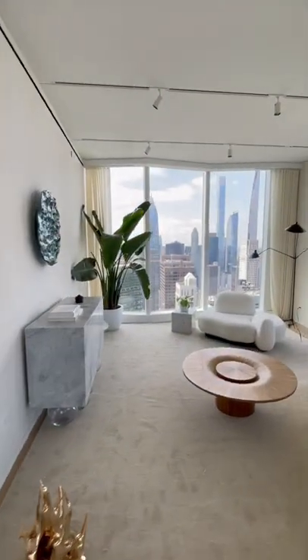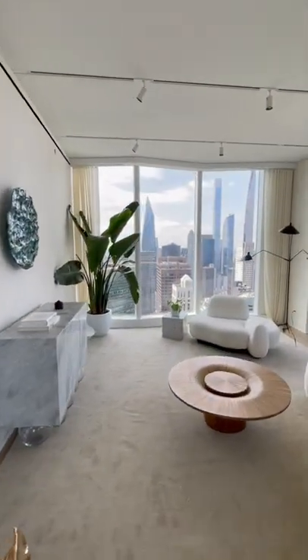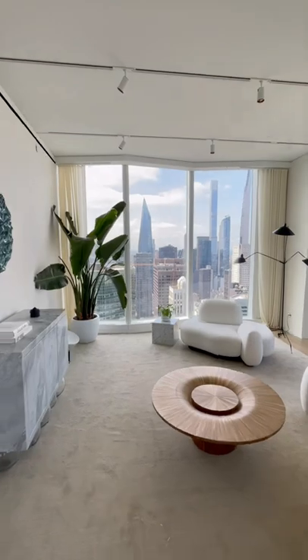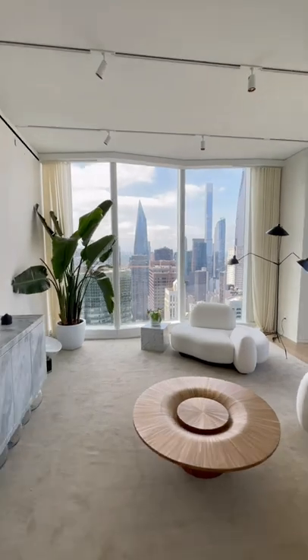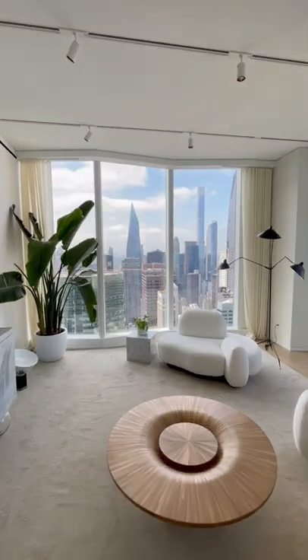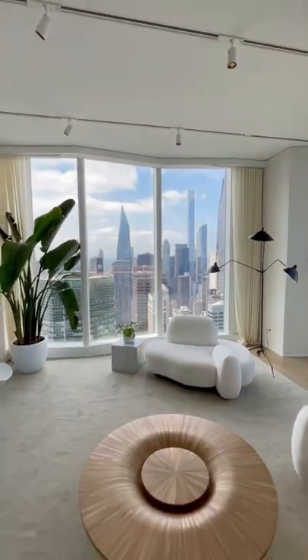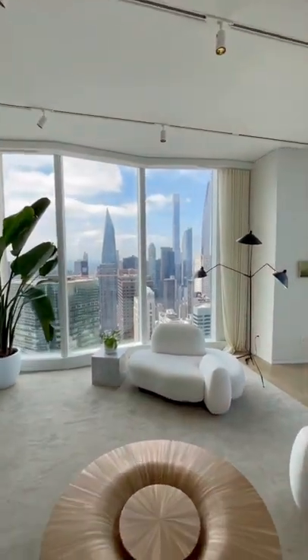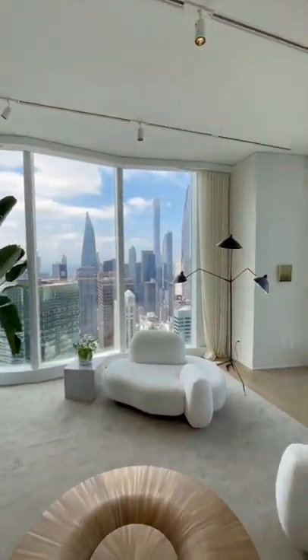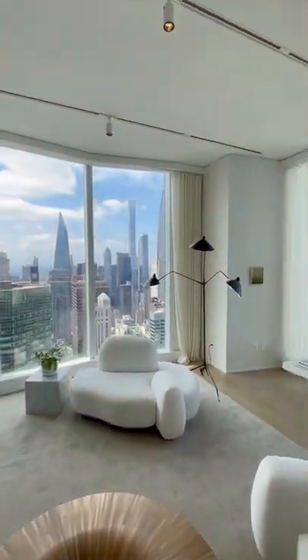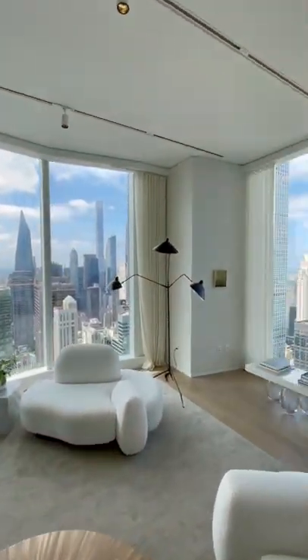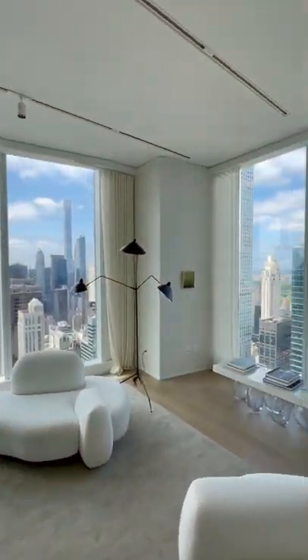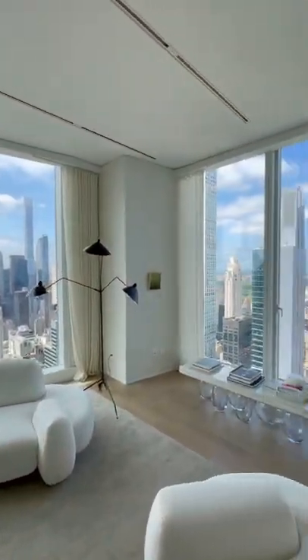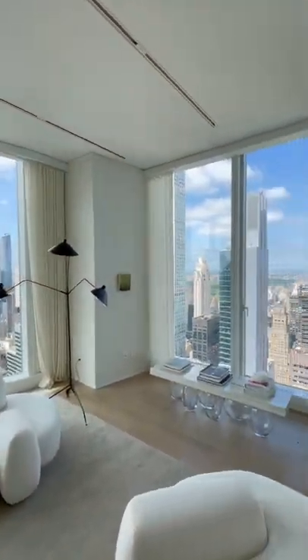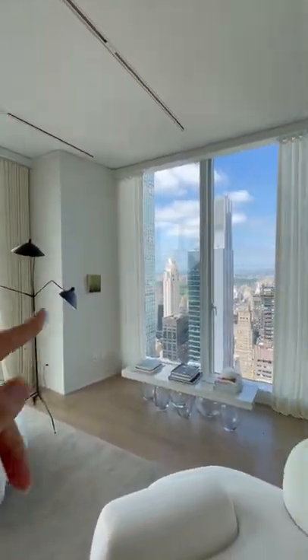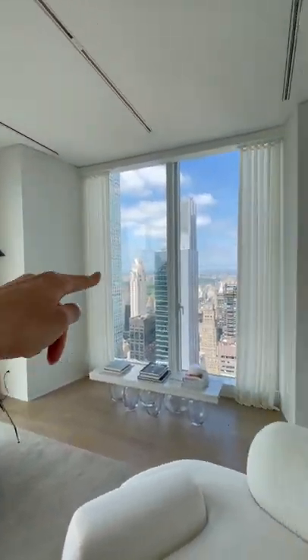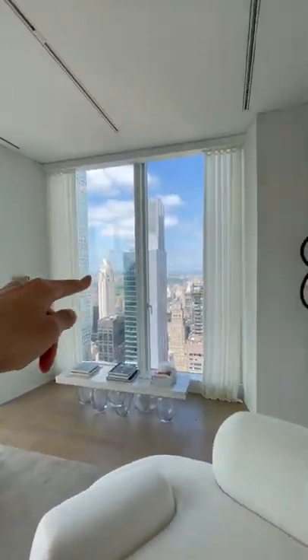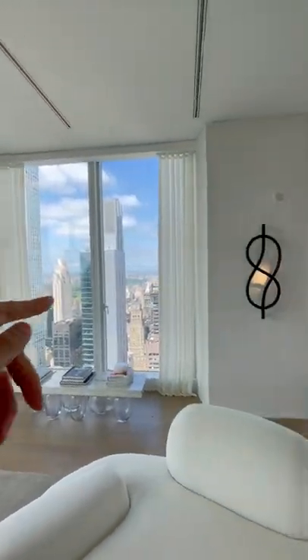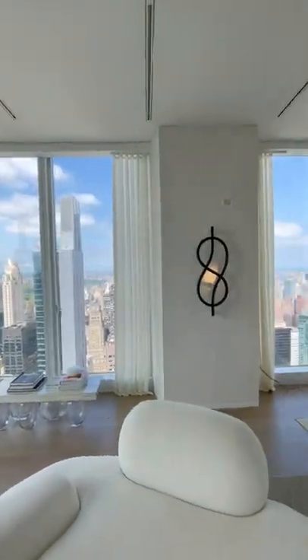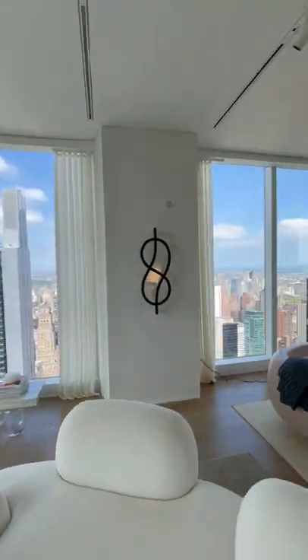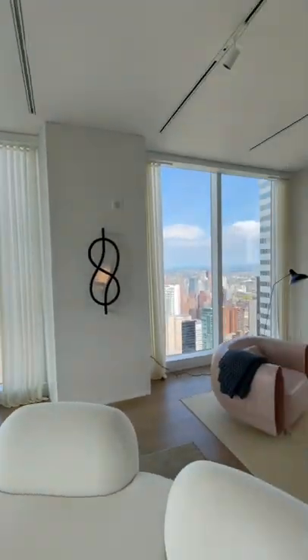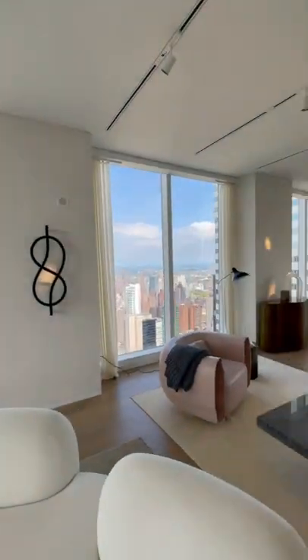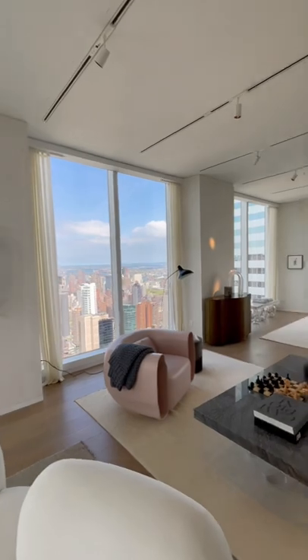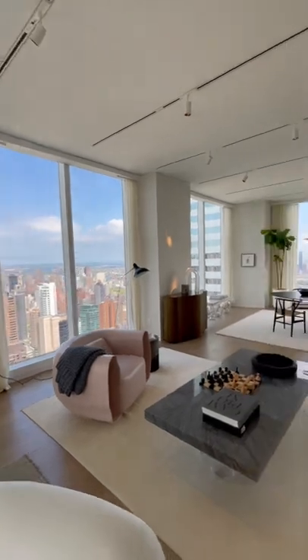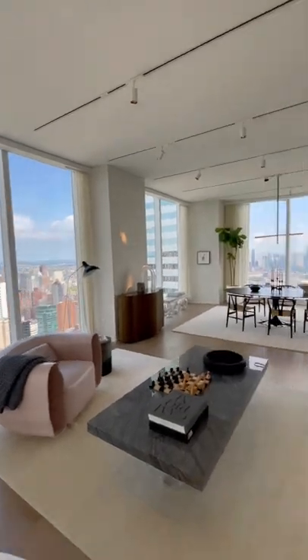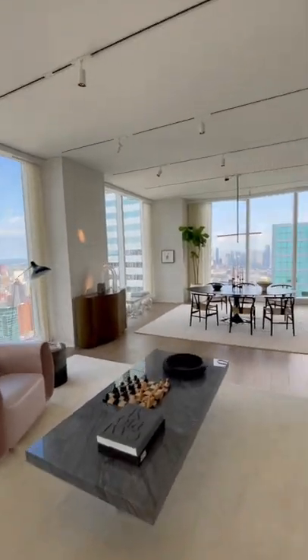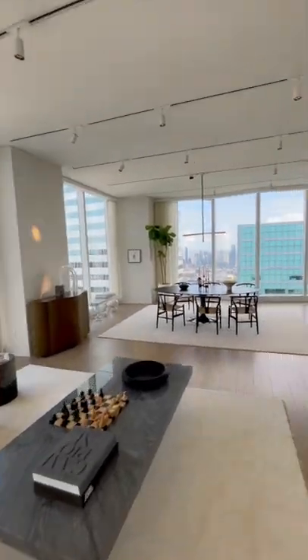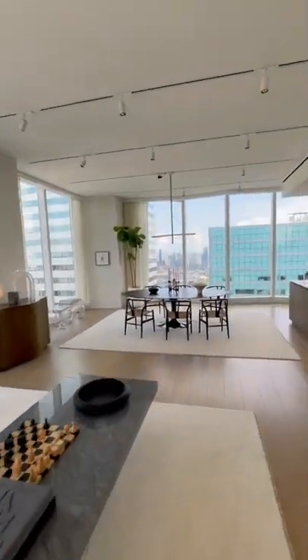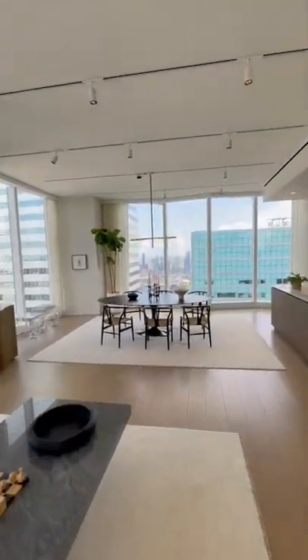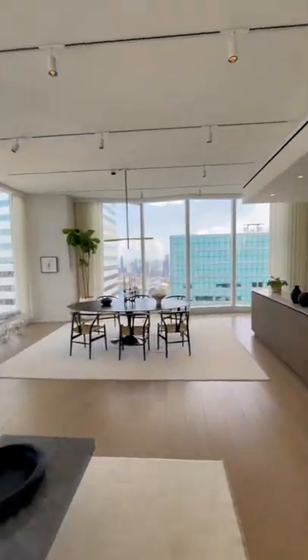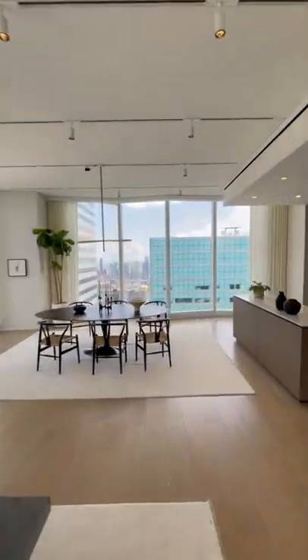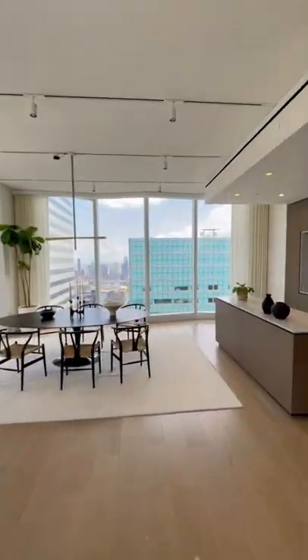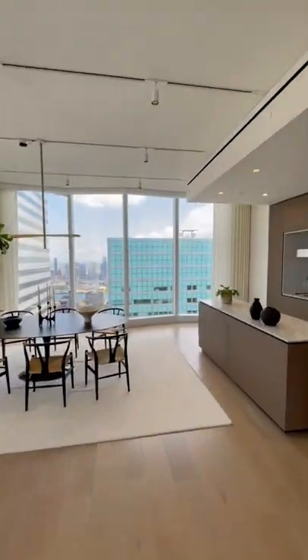Clear view of Billionaire's Row, Central Park back there. And it wraps all the way around where you have an open concept kitchen.